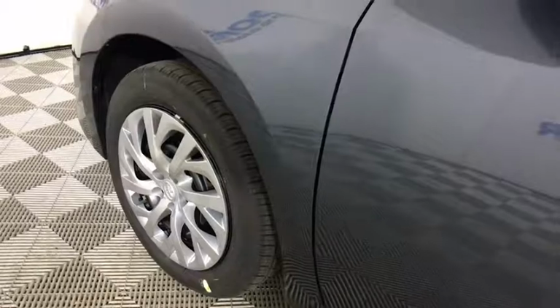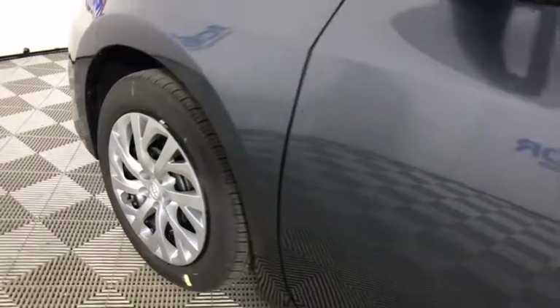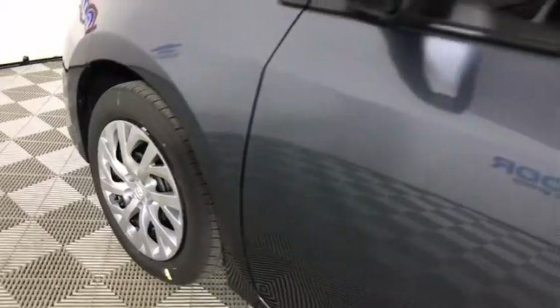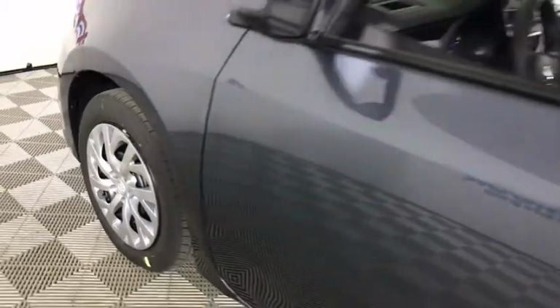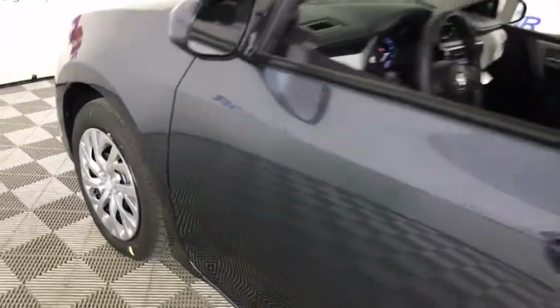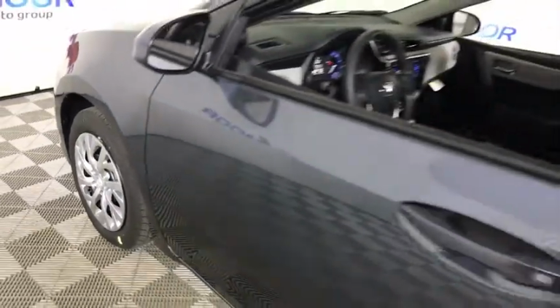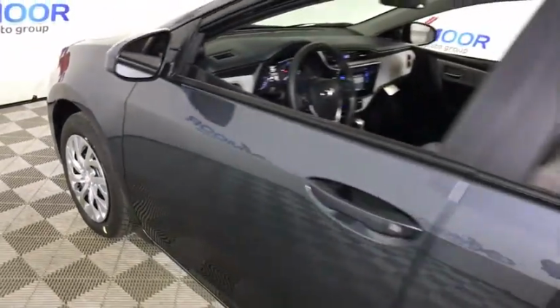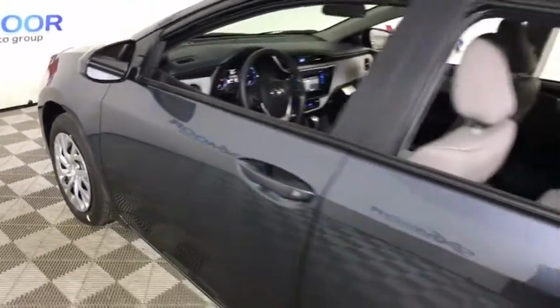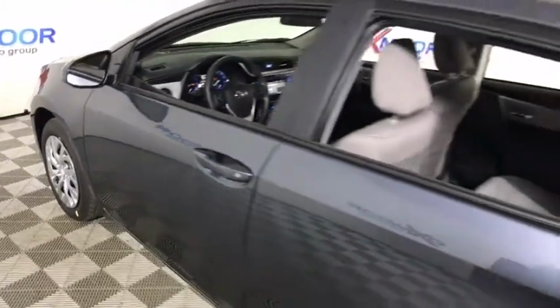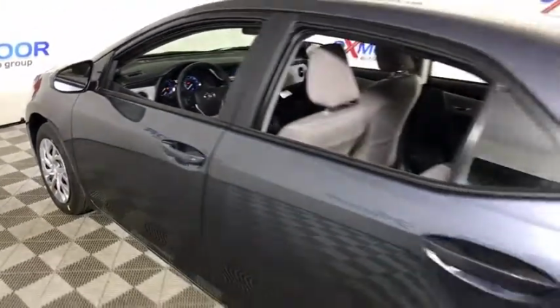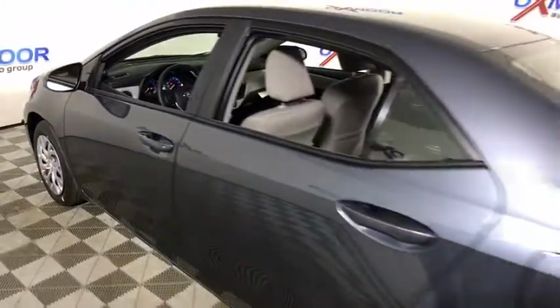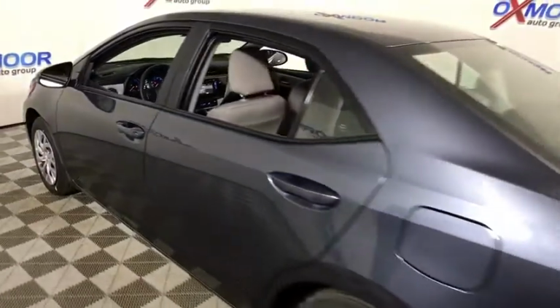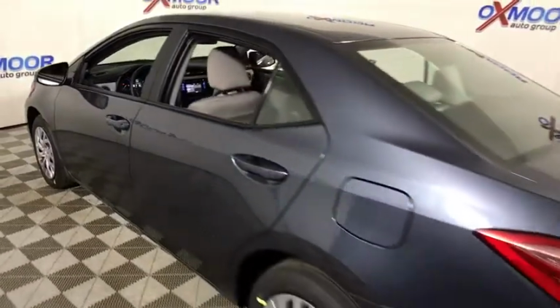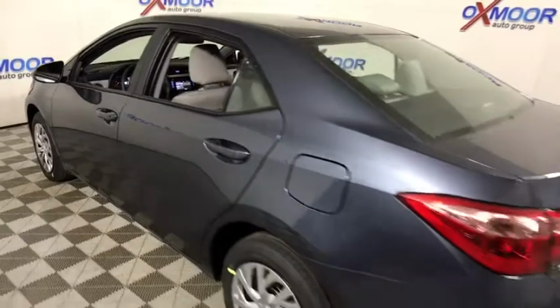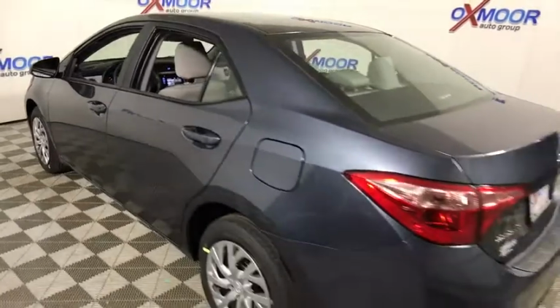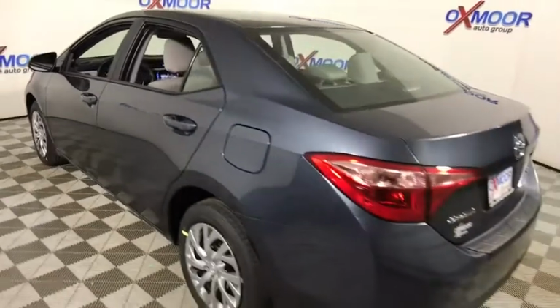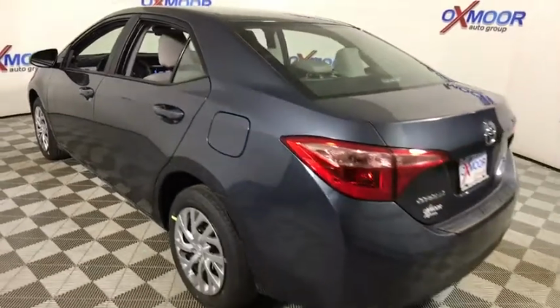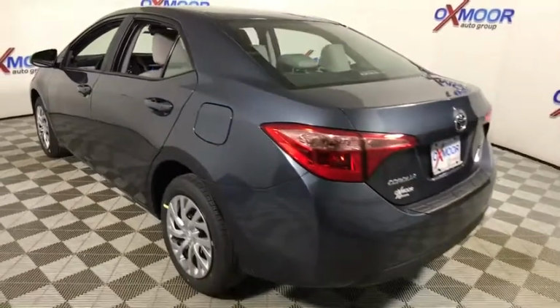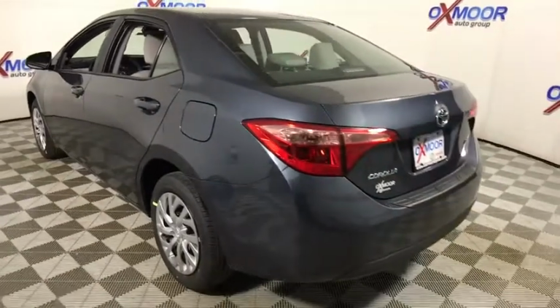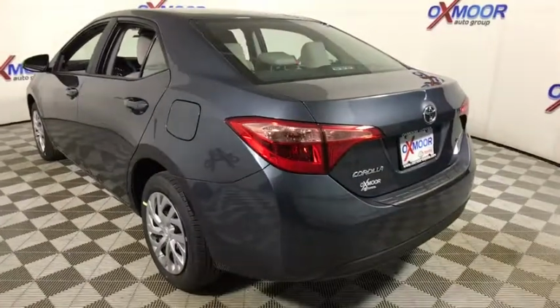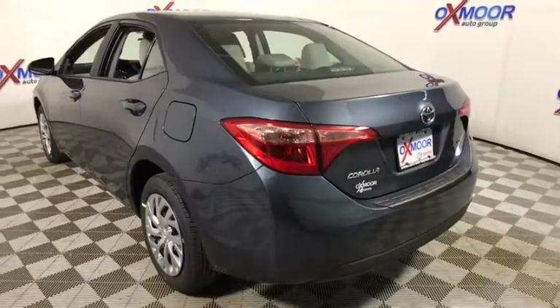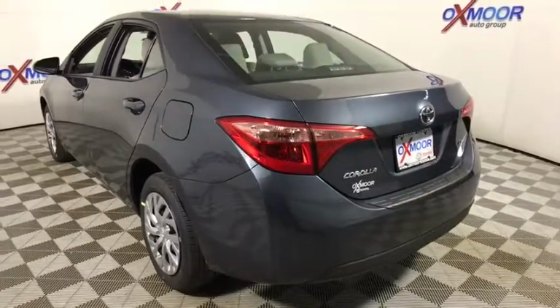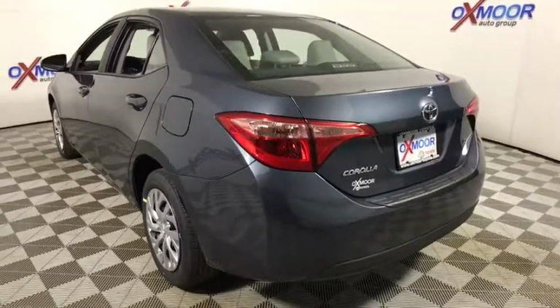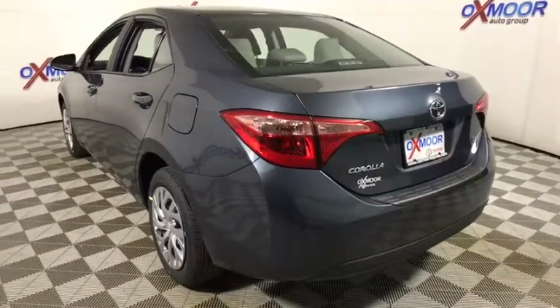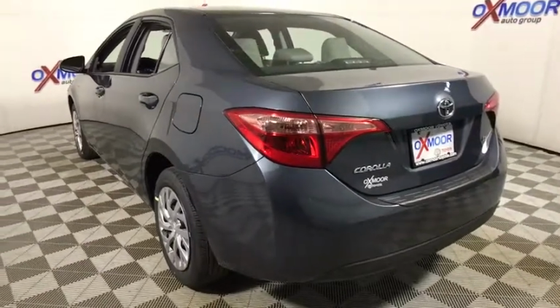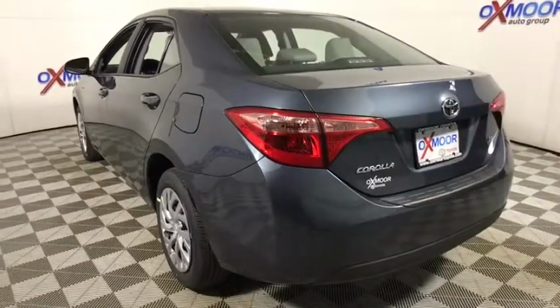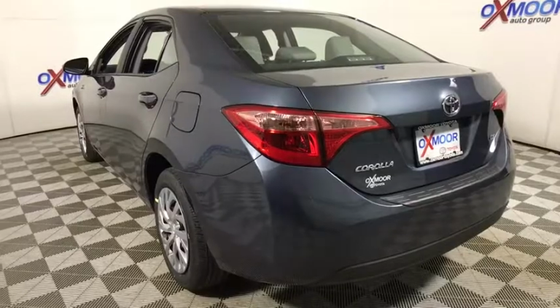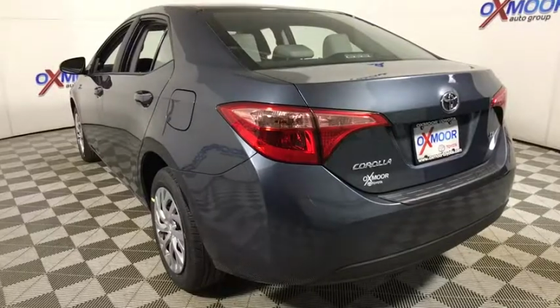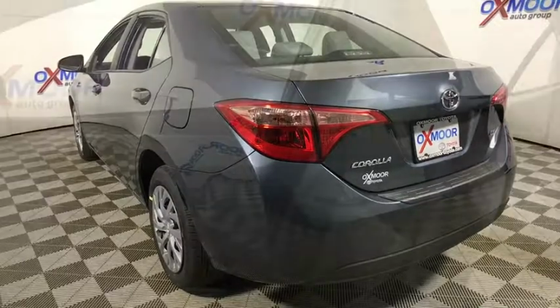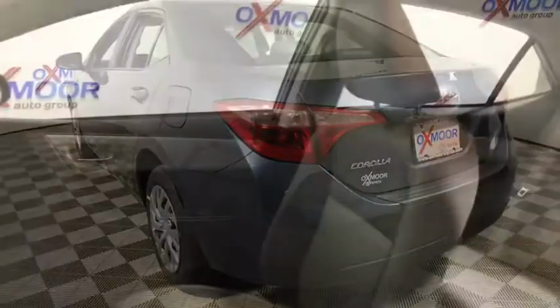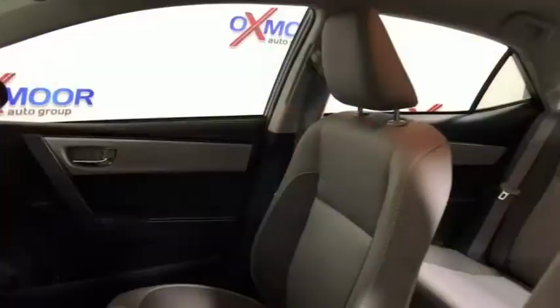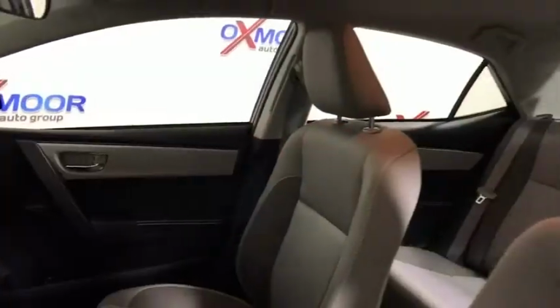2018 Toyota Corolla. The Corolla is still a great option for those who want dependability, comfort, and value. This vehicle has less than 100 miles. Here are some of this vehicle's great options.